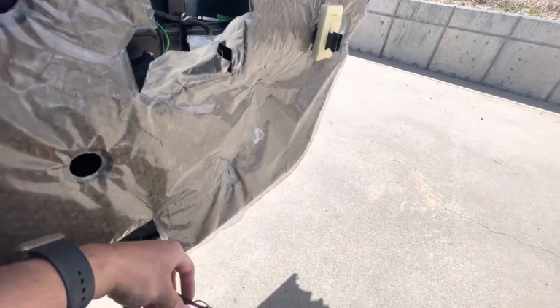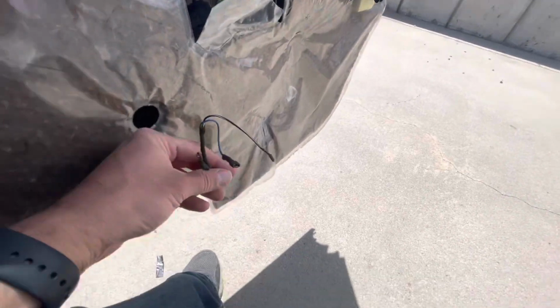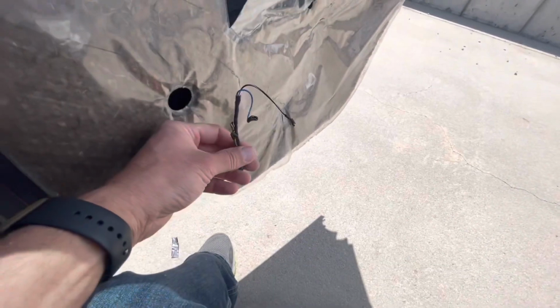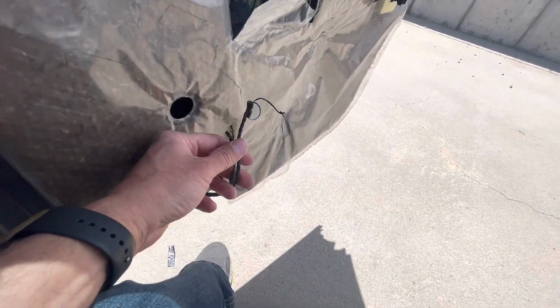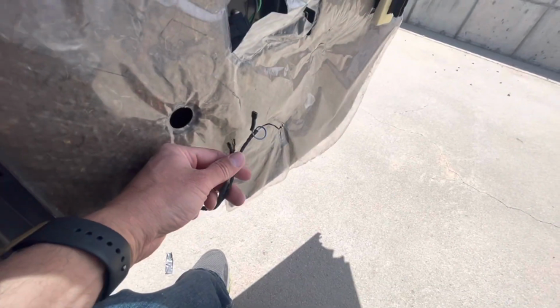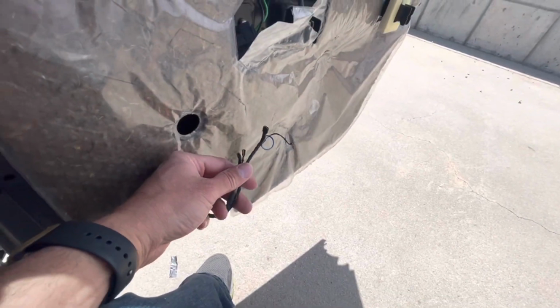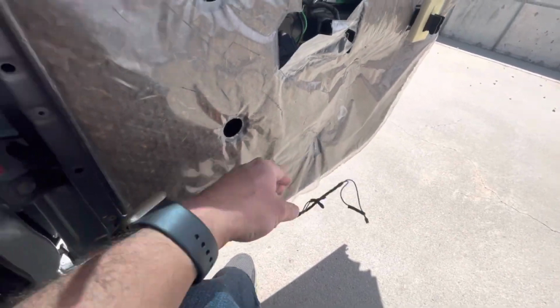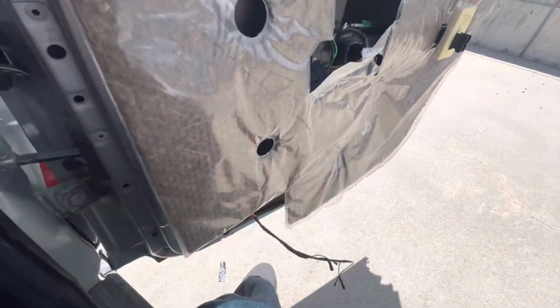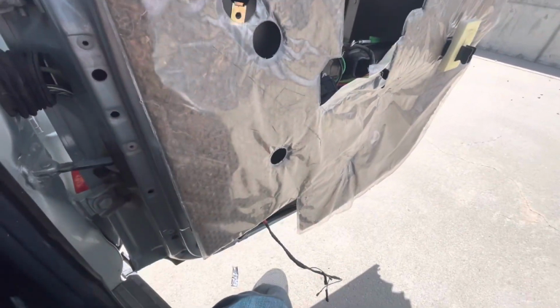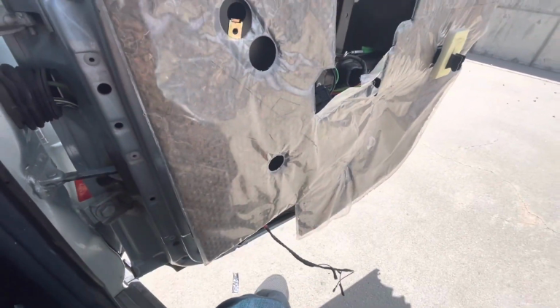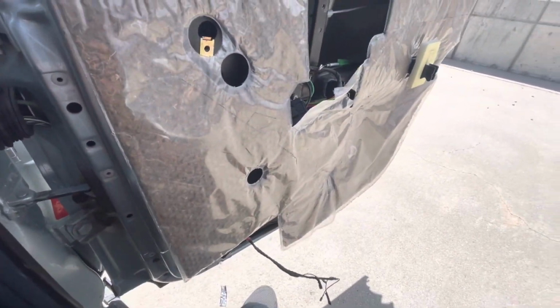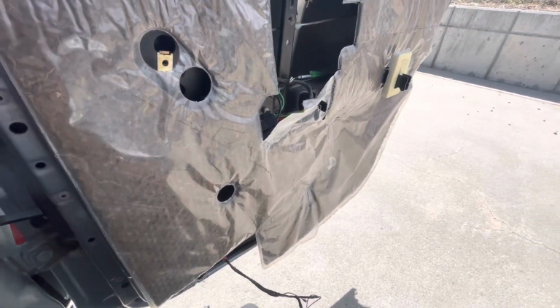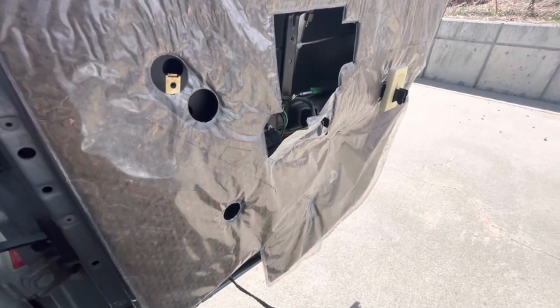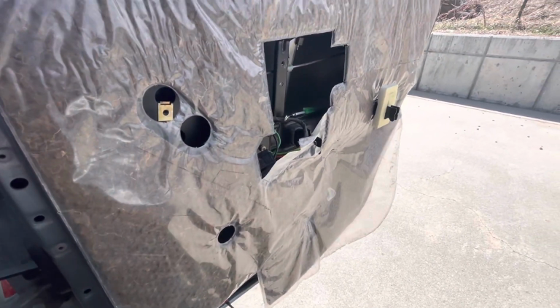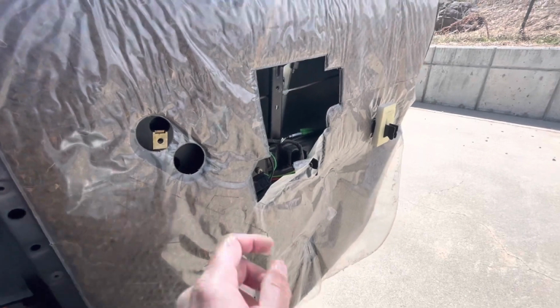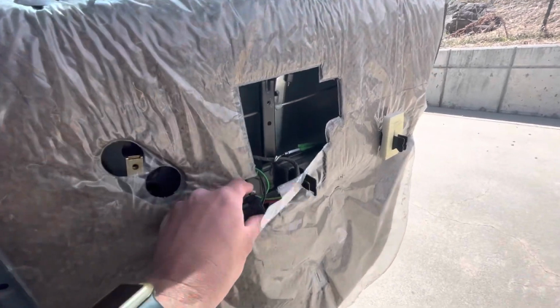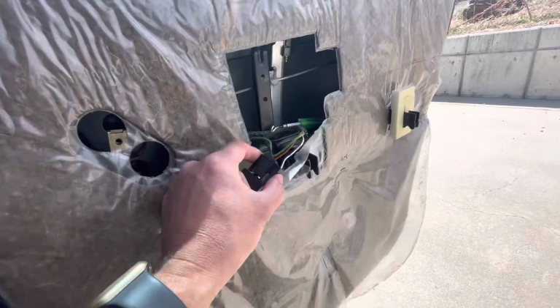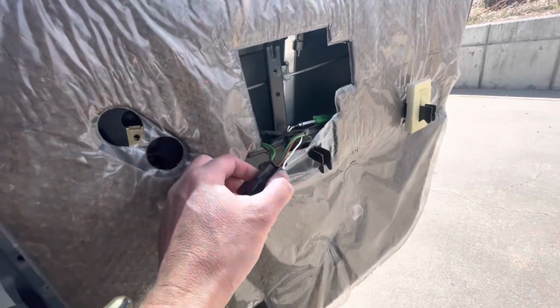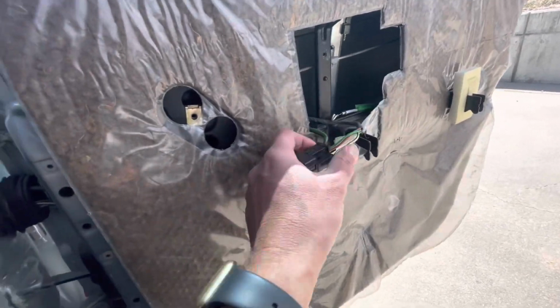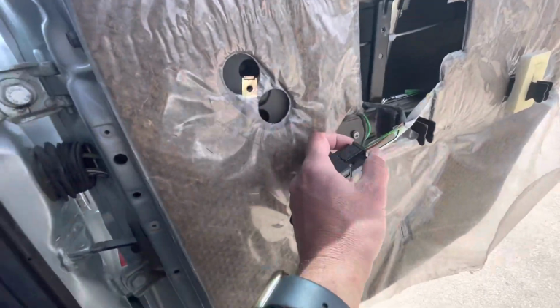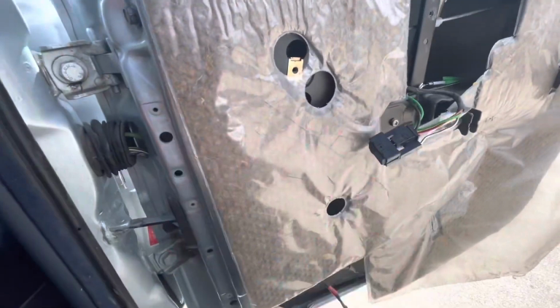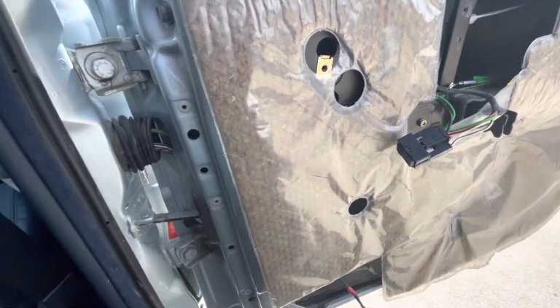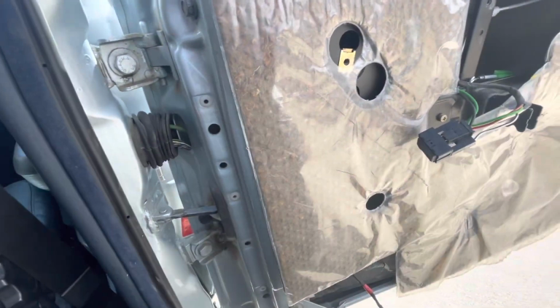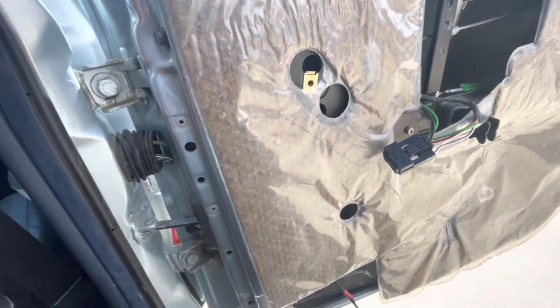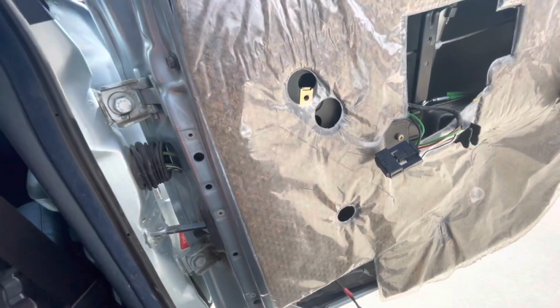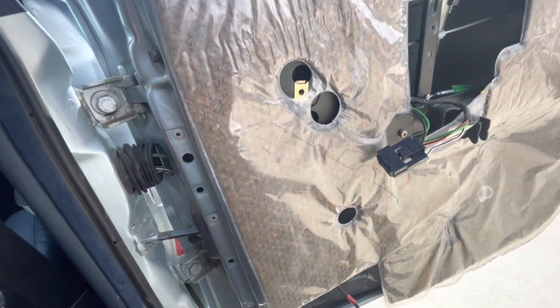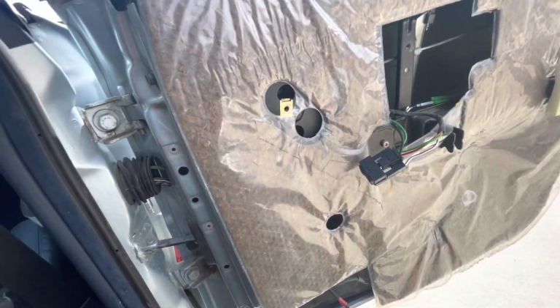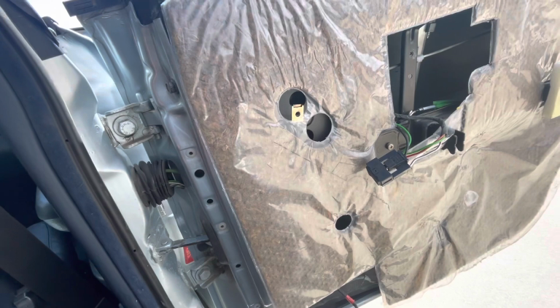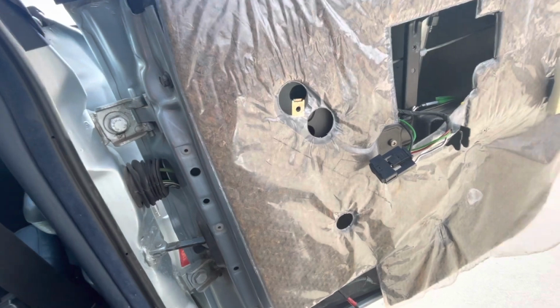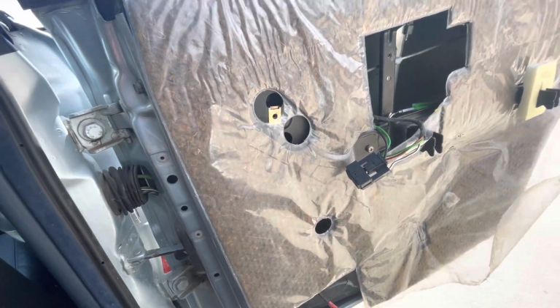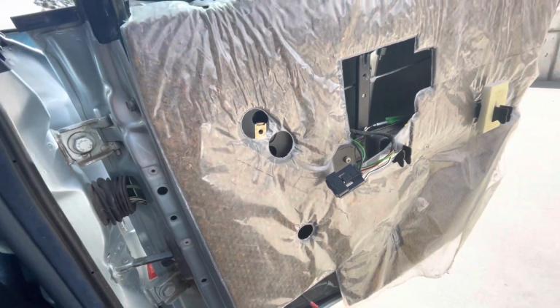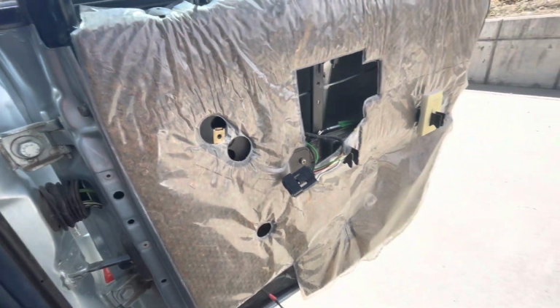The third issue is the rear speakers are not working. I pulled the door panel off and it was unhooked — I tried hooking it back up but it still wouldn't work, so I've got another issue going on there.